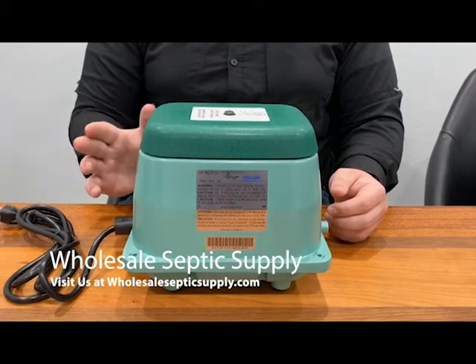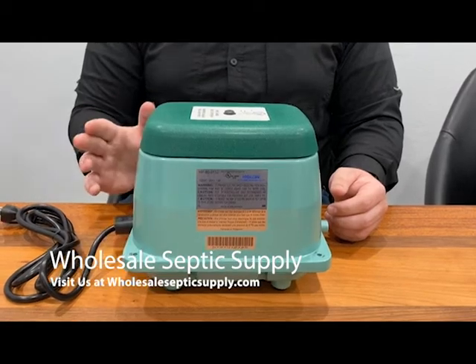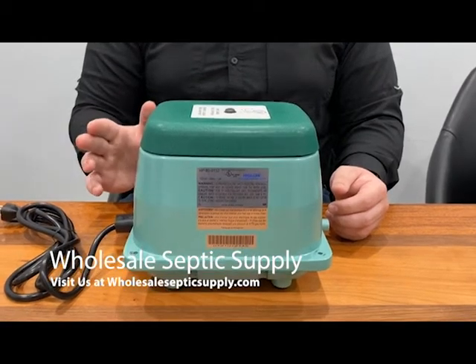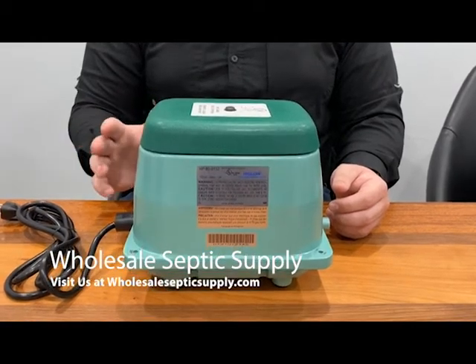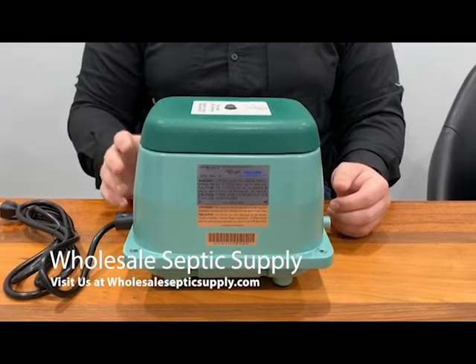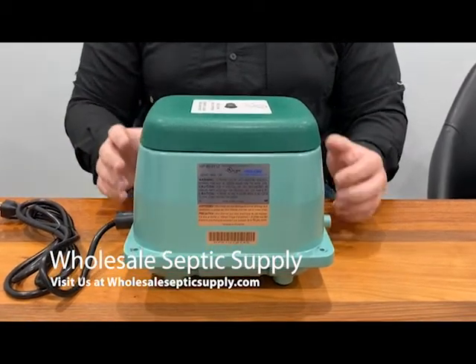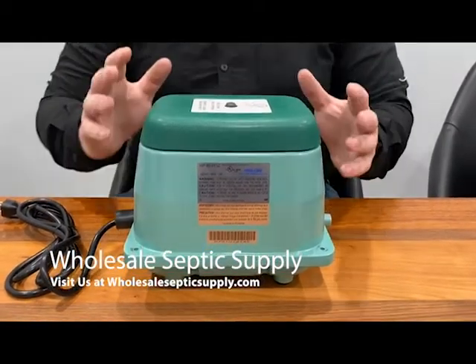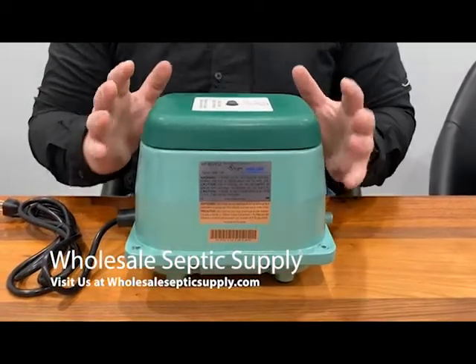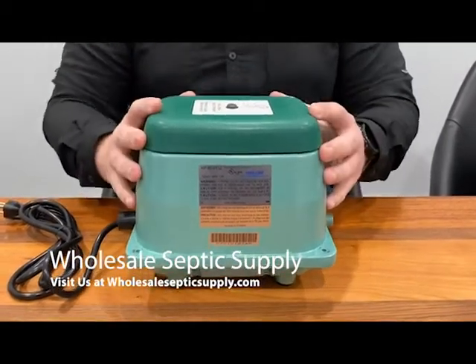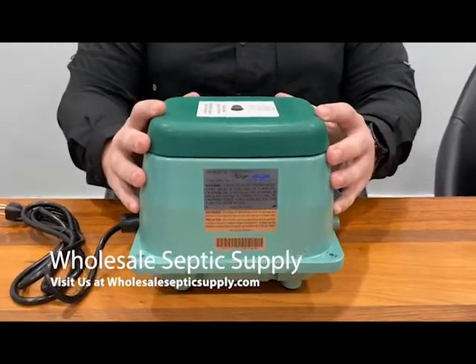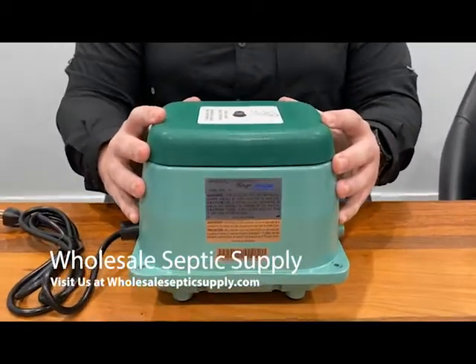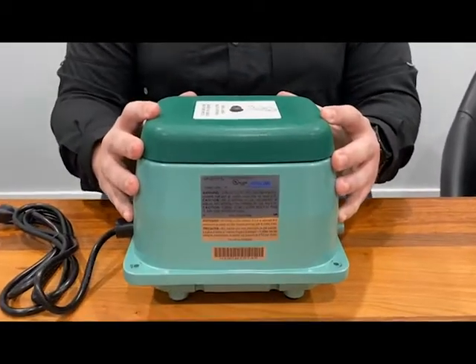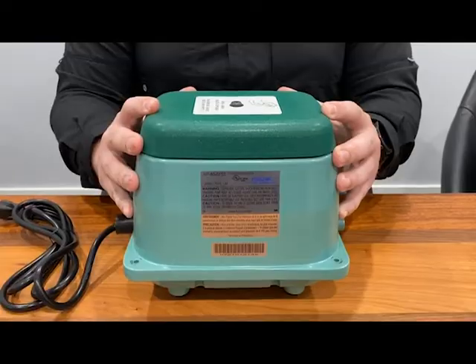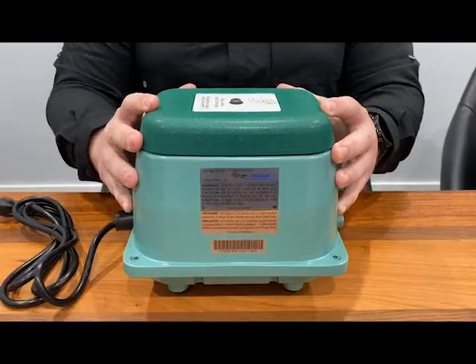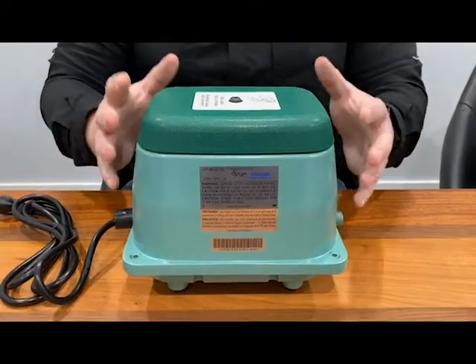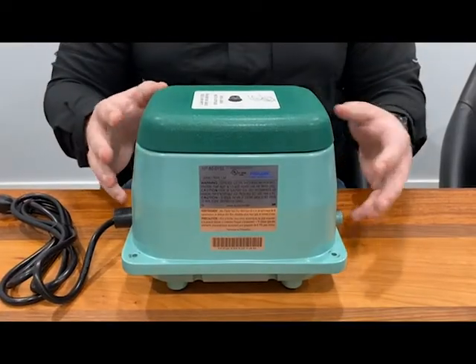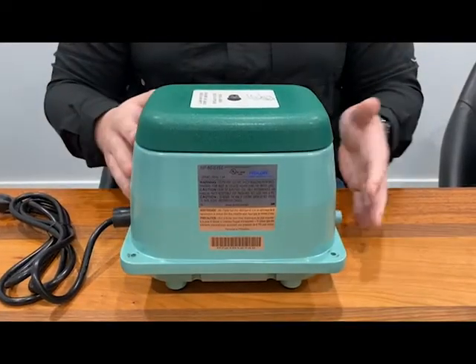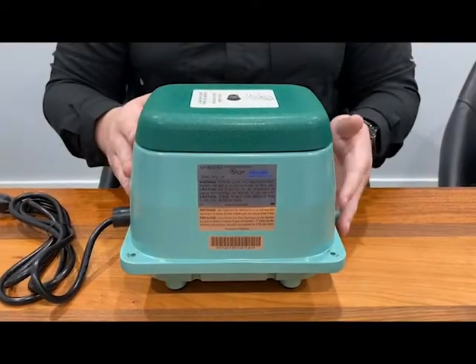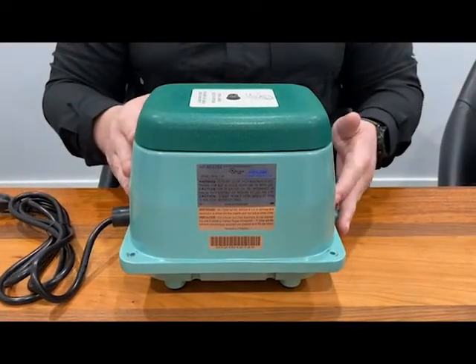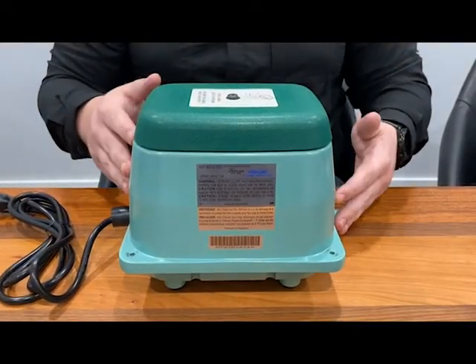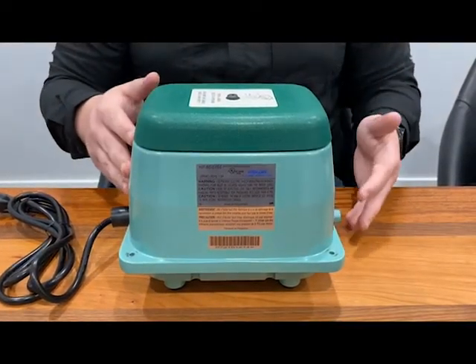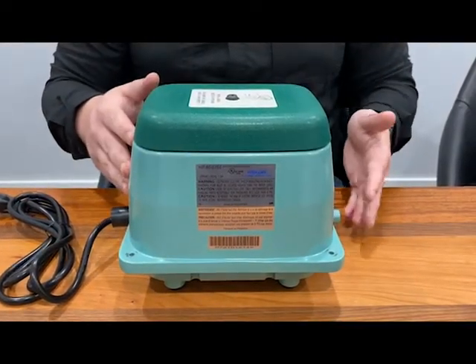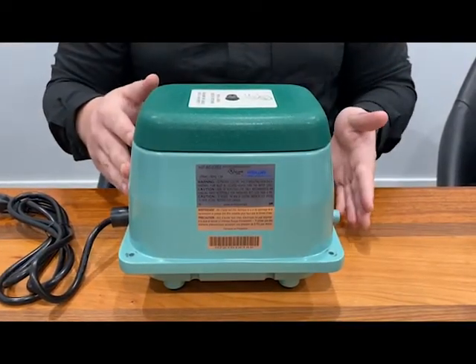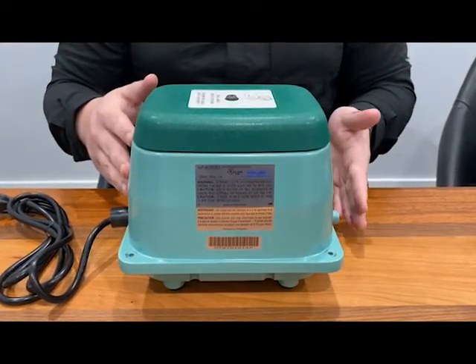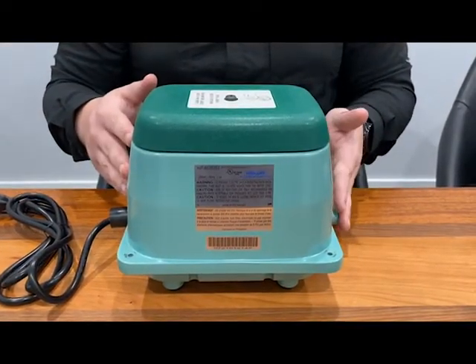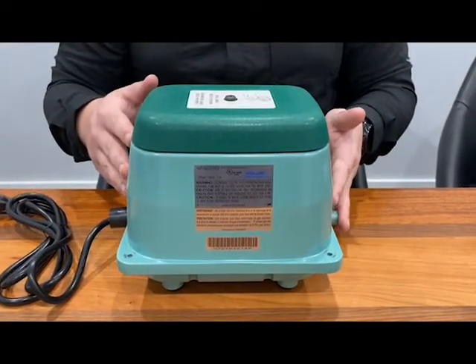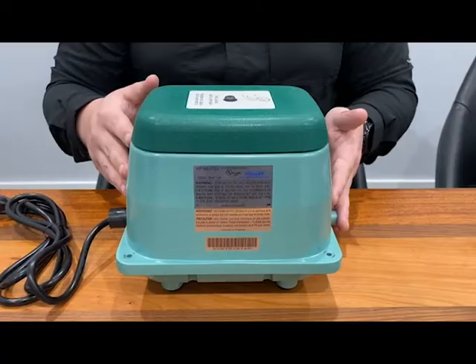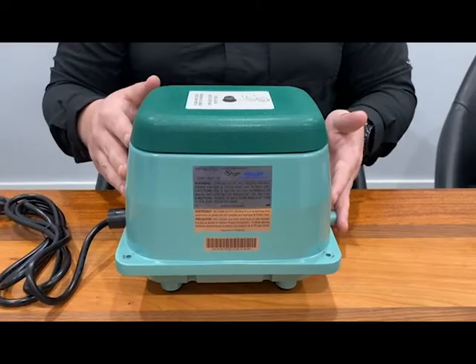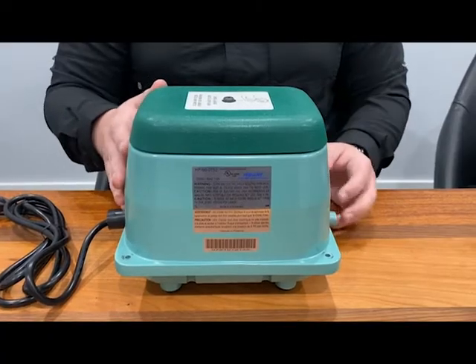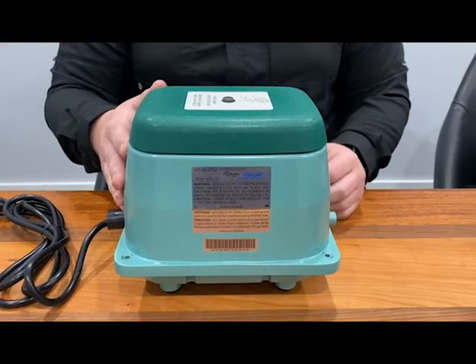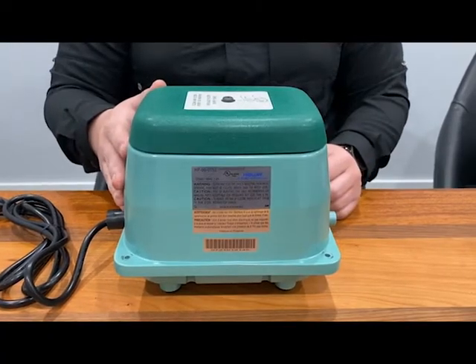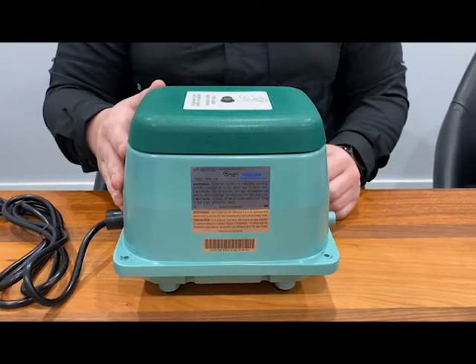This is Jacob with Wholesale Septic Supply. After you've used a unit like this for a while, you might notice that it's not working properly. Usually that happens between like 5 and 10 years after this unit has been in operation.